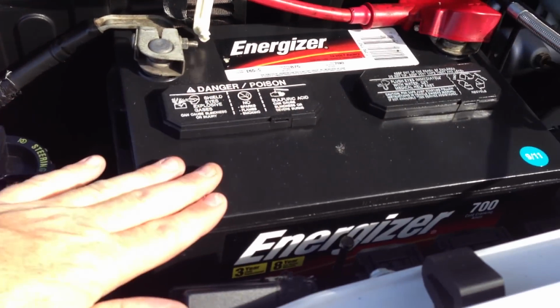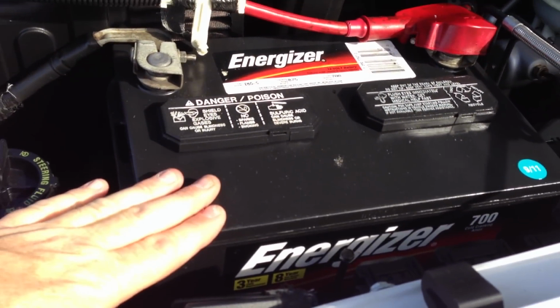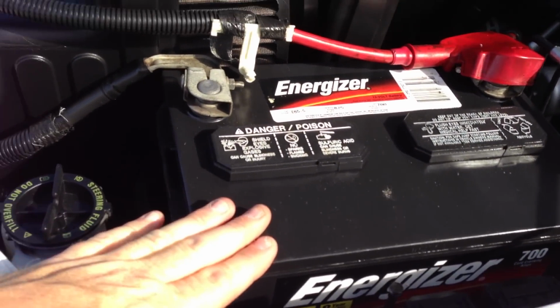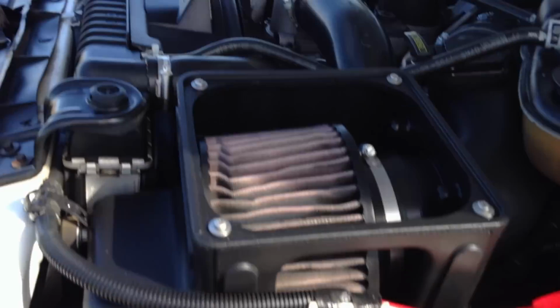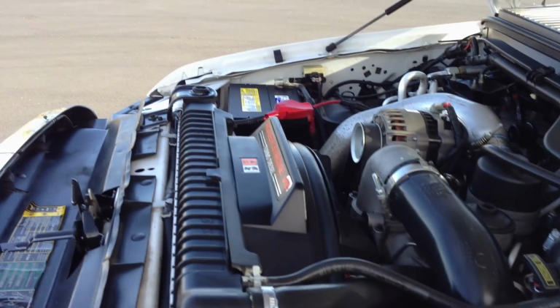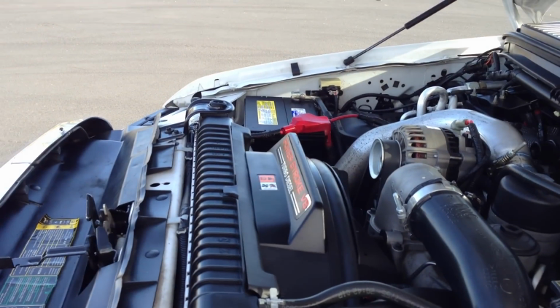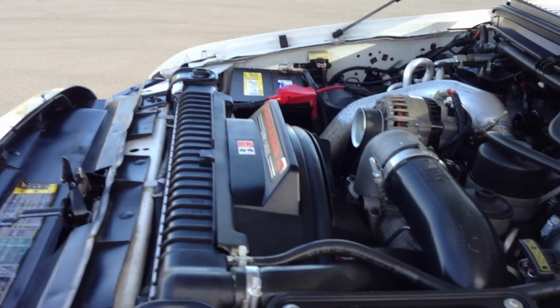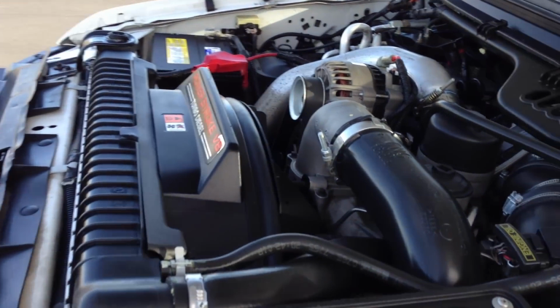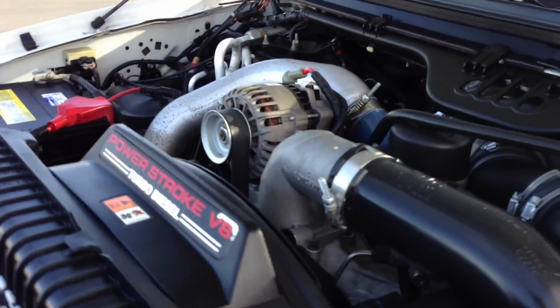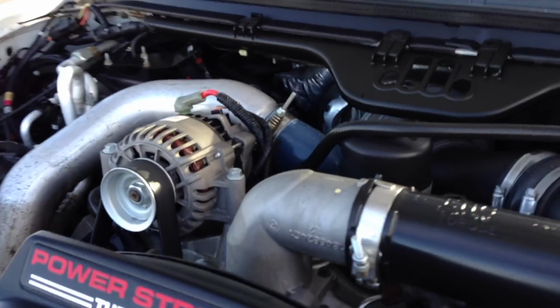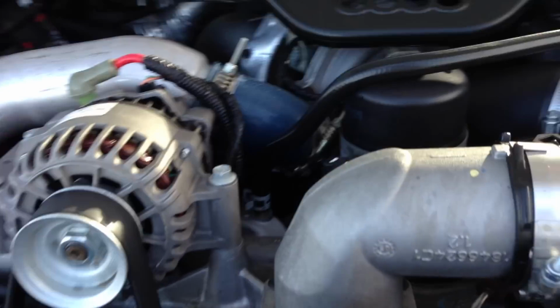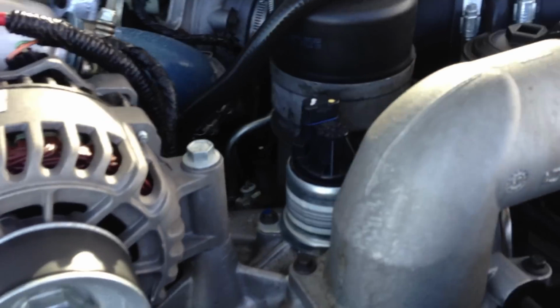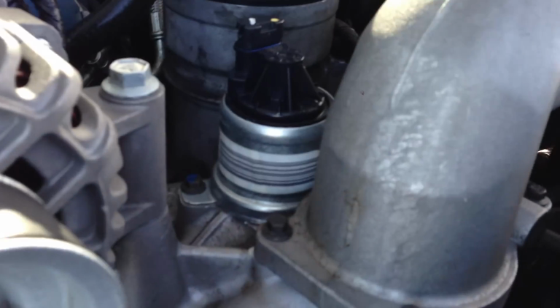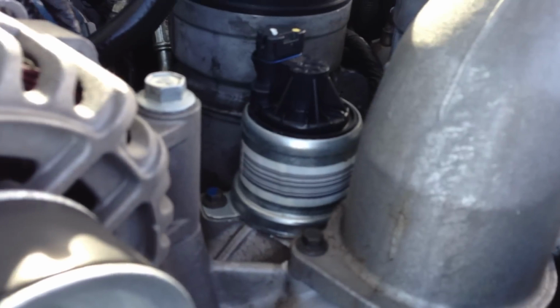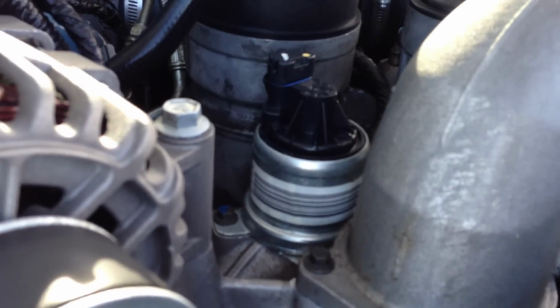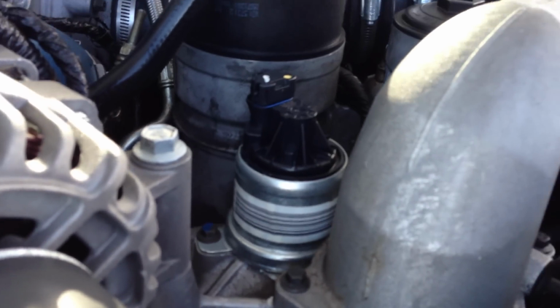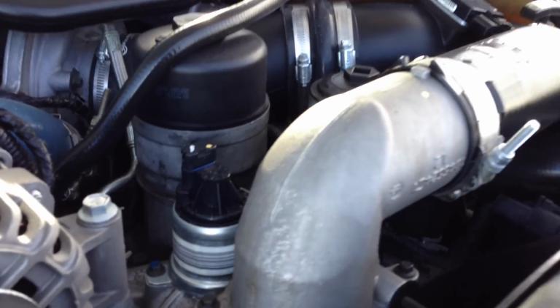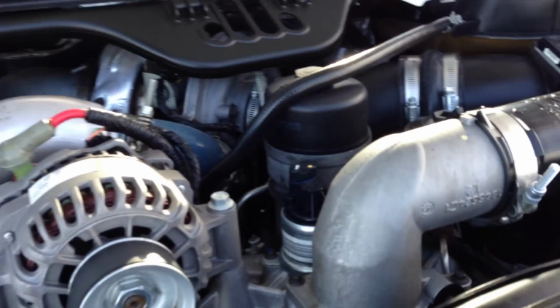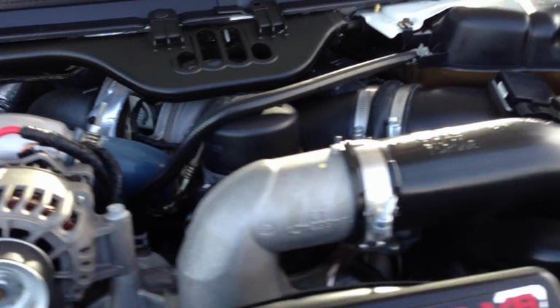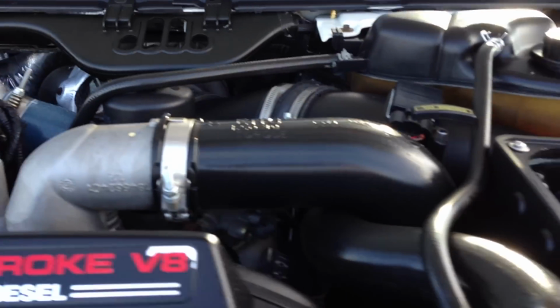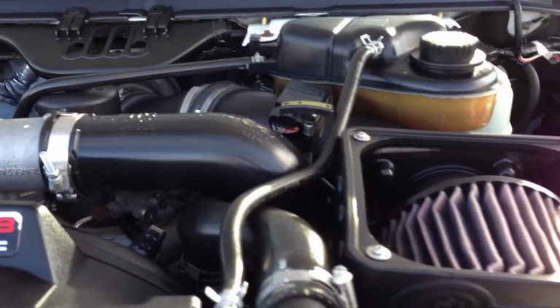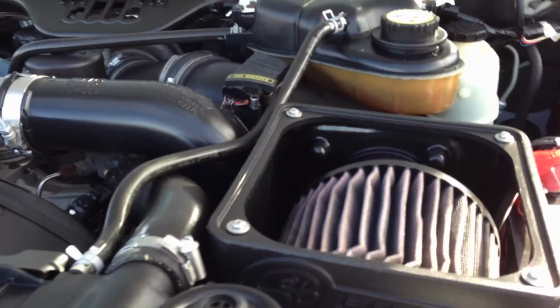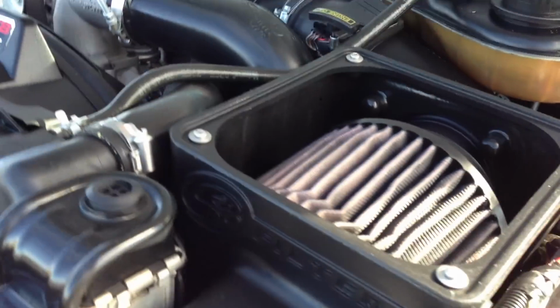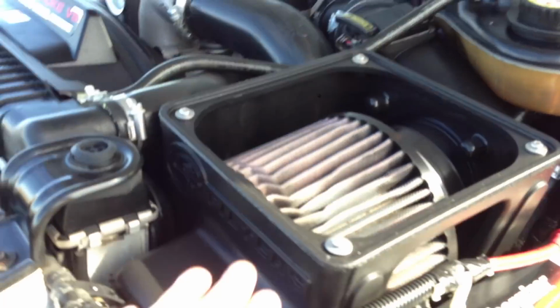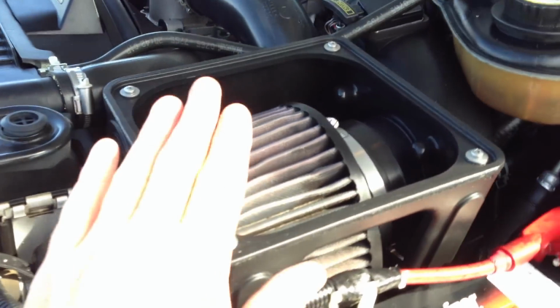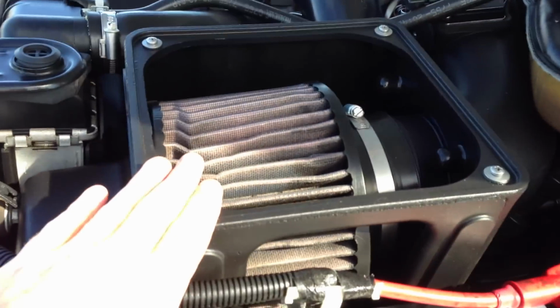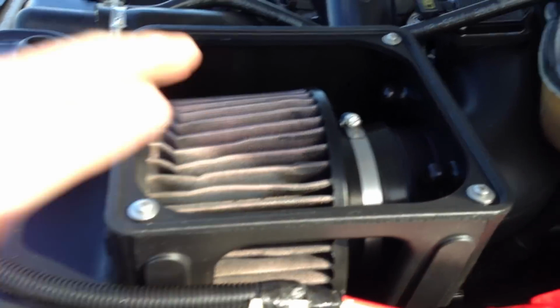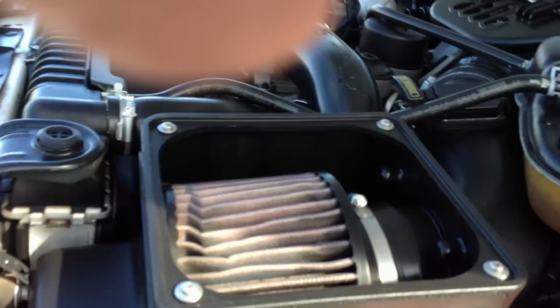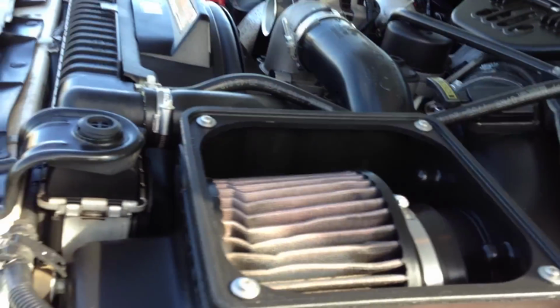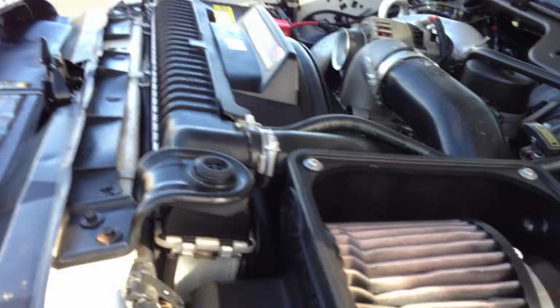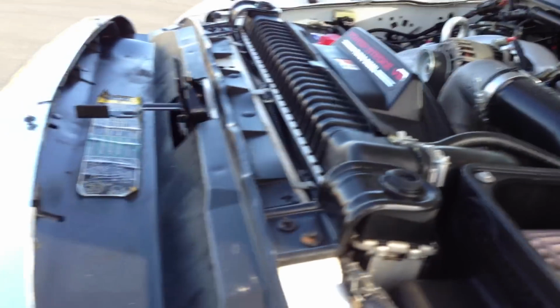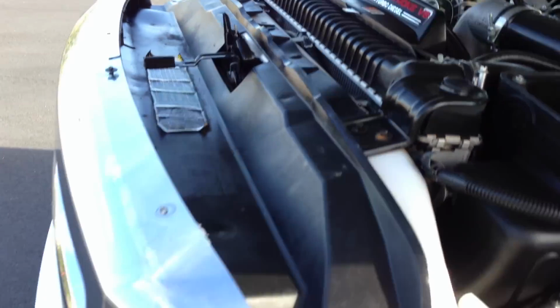This was the original battery that came with it — that's a new battery now. As you can see, there's your new EGR. And it's obviously got an aftermarket air box. It's had a nice little exhaust tip put on it.